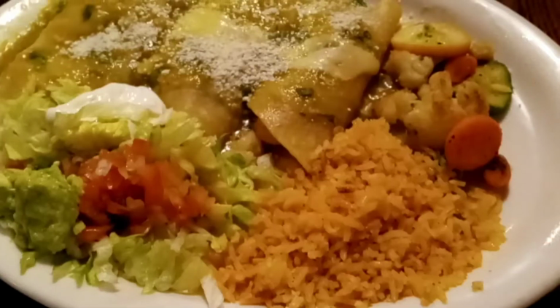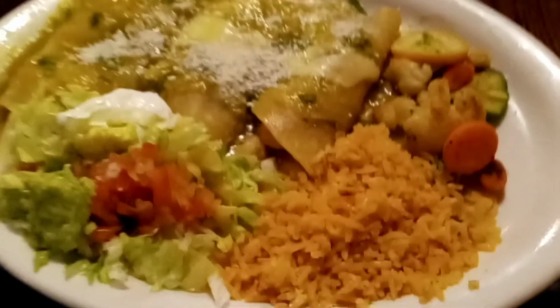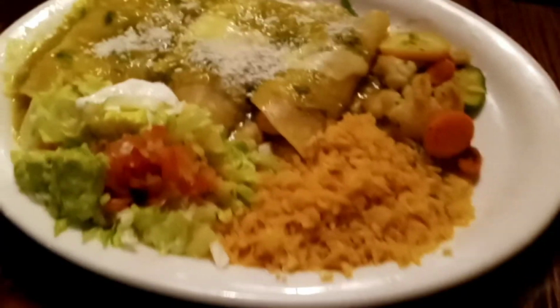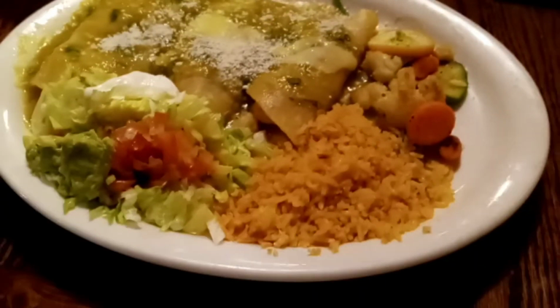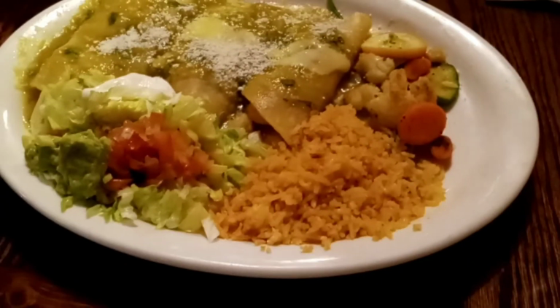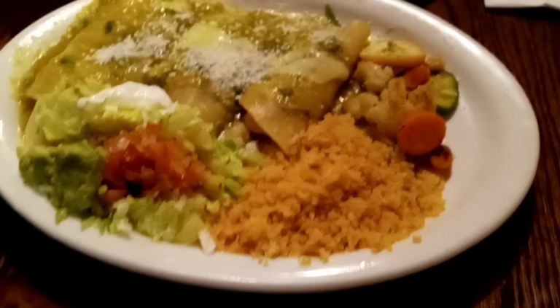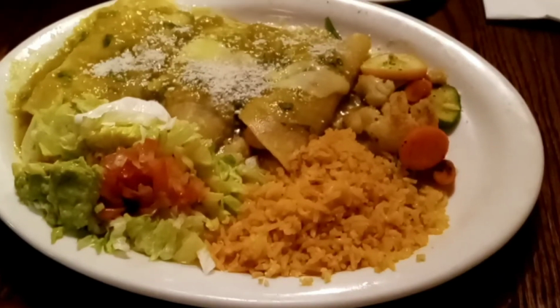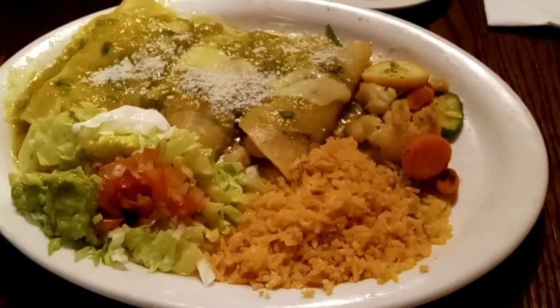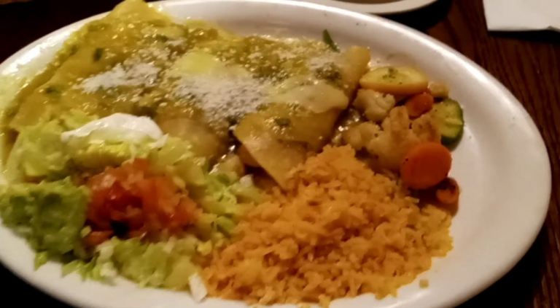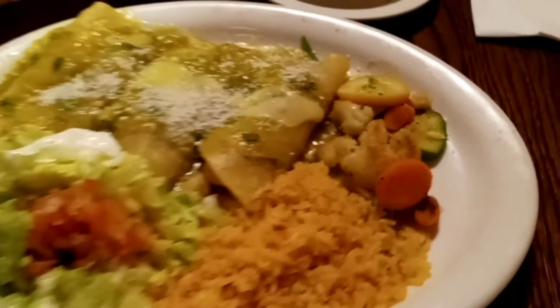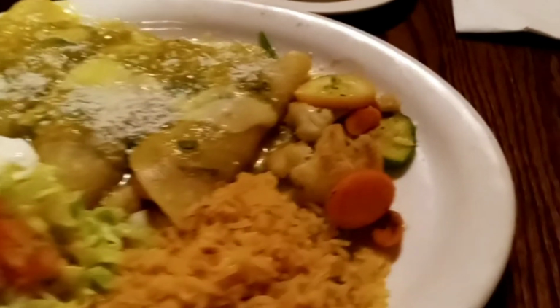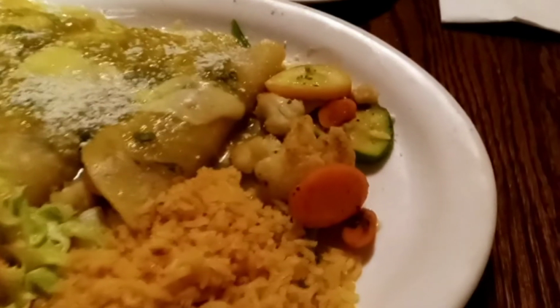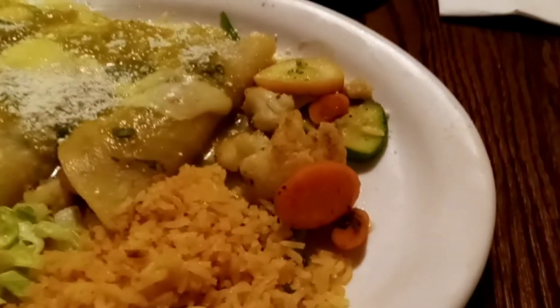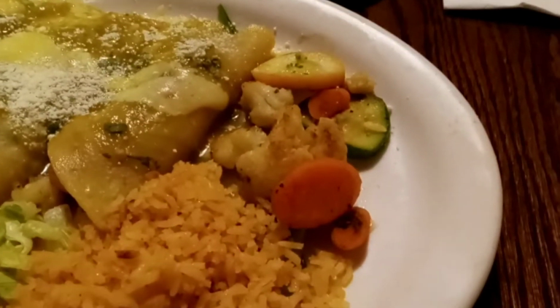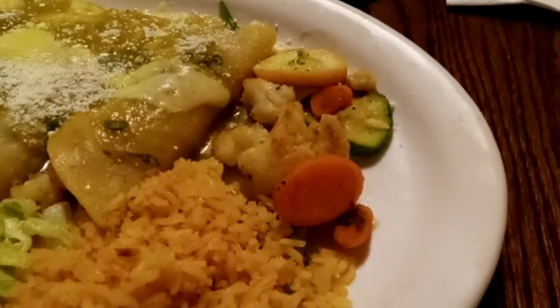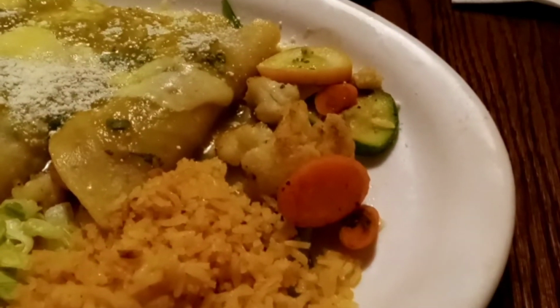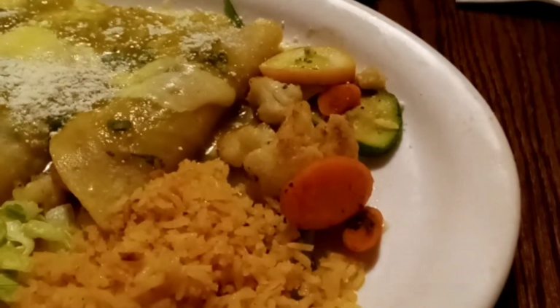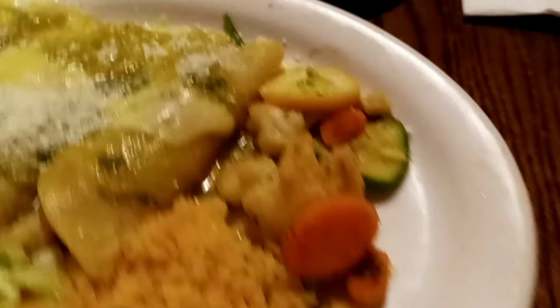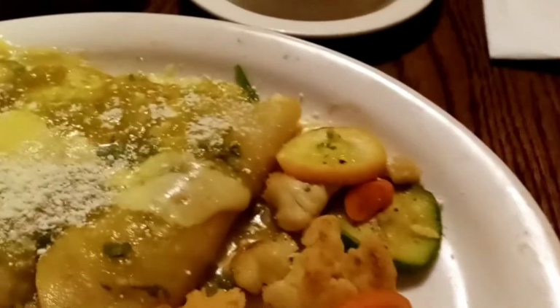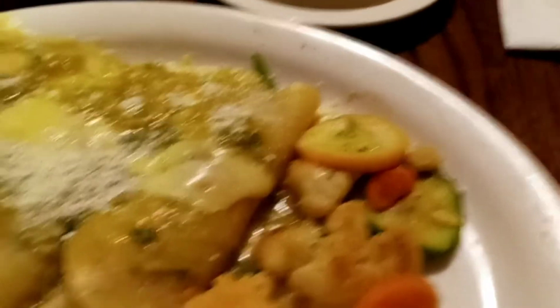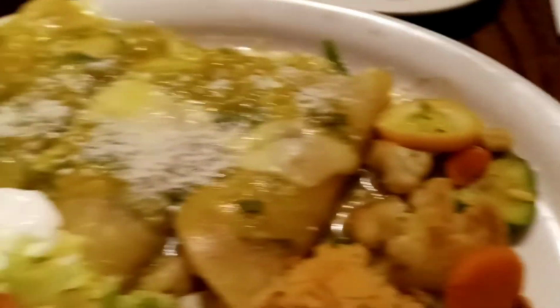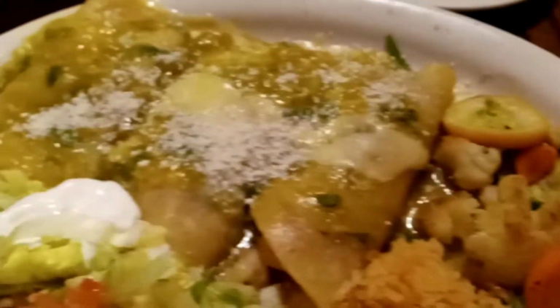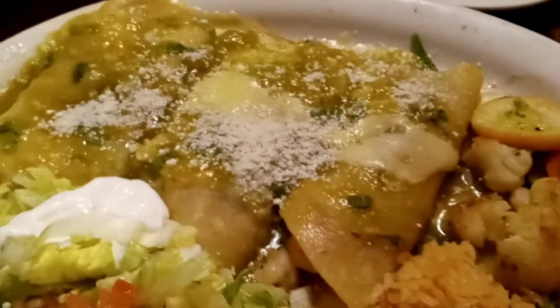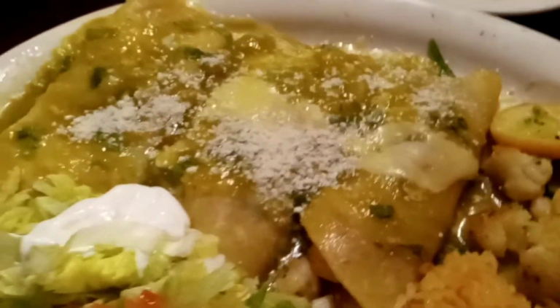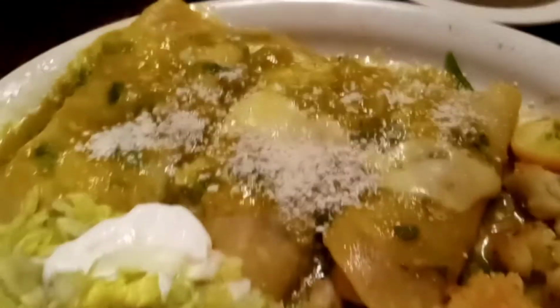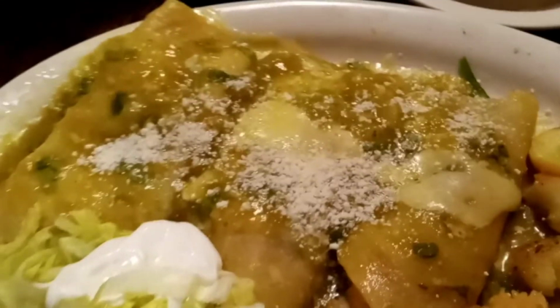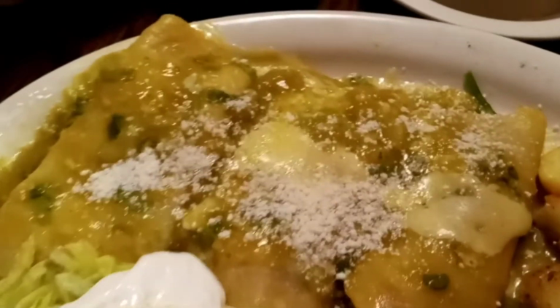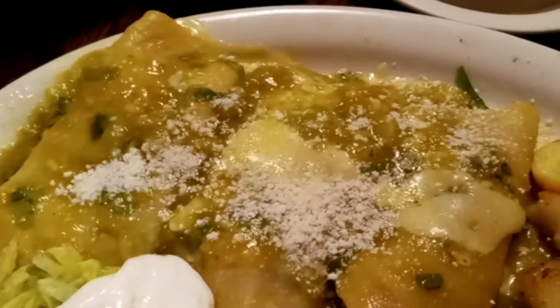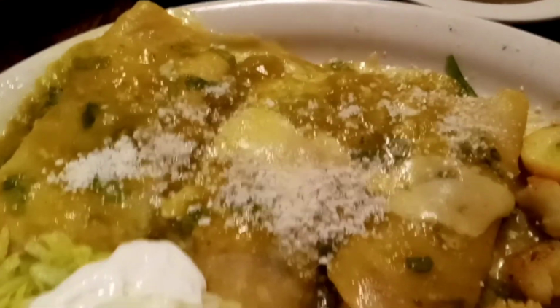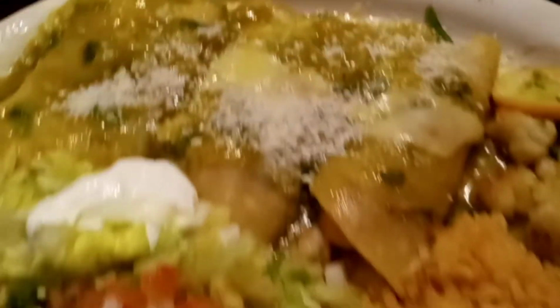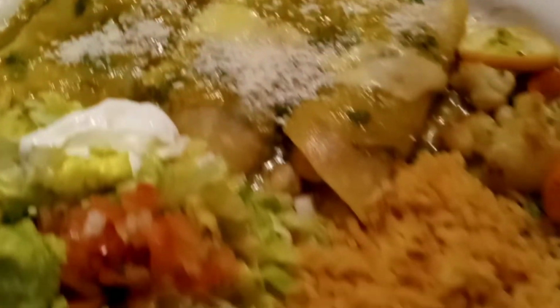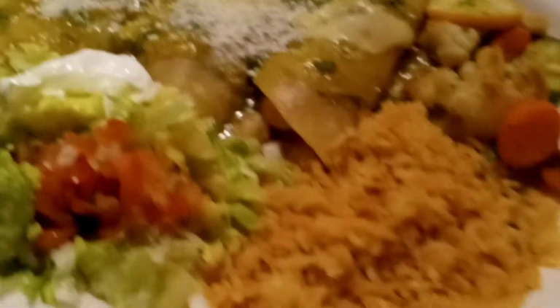This is the shrimp enchiladas. They come with some little mixed vegetables, enchiladas with green sauce, shrimps inside.